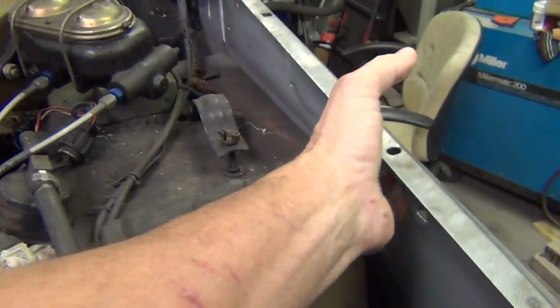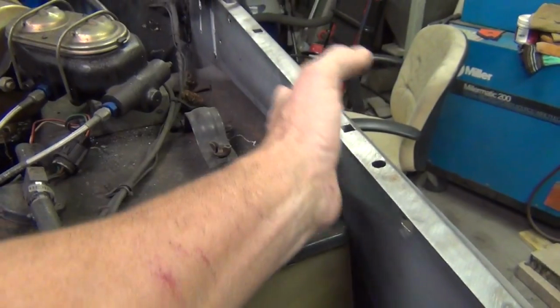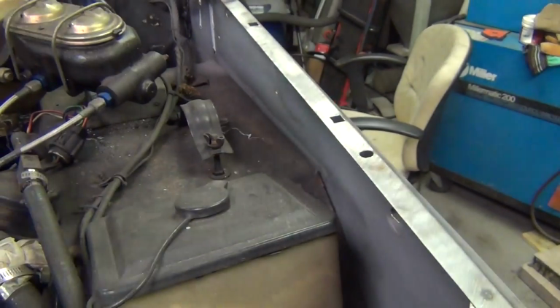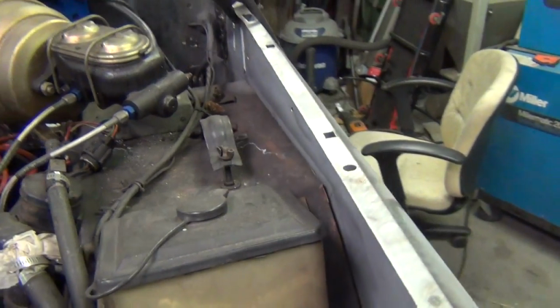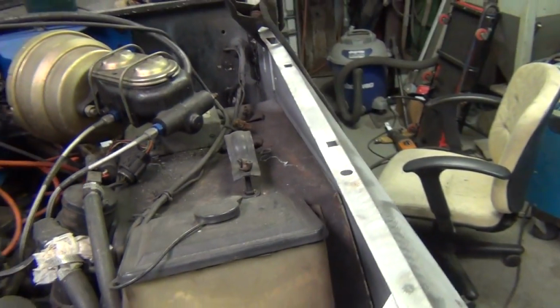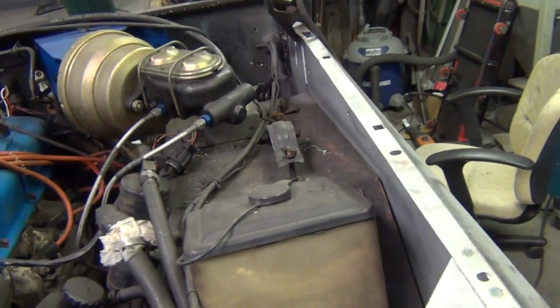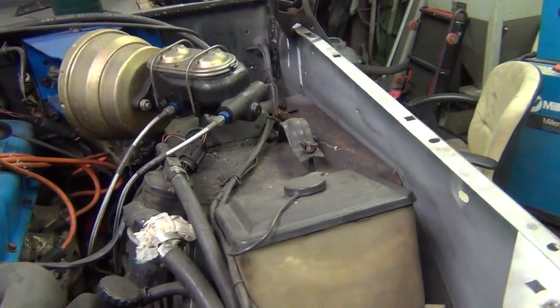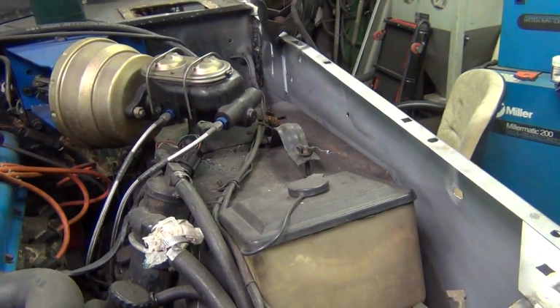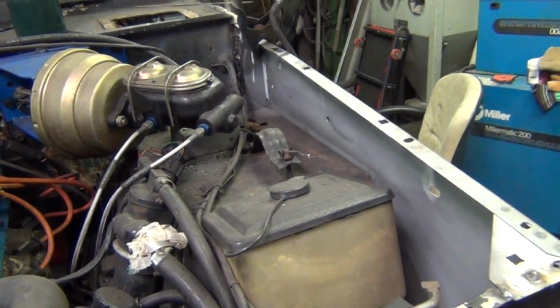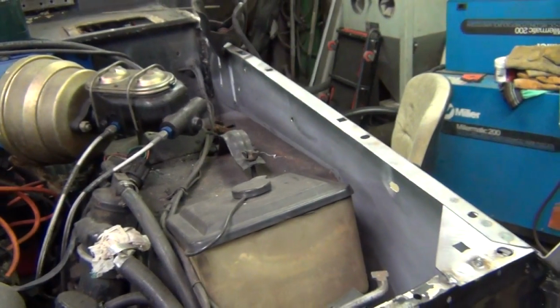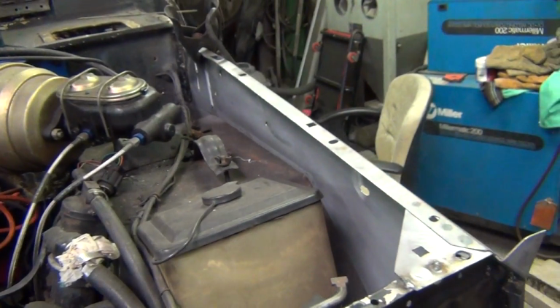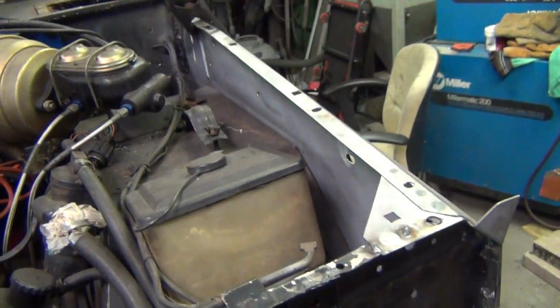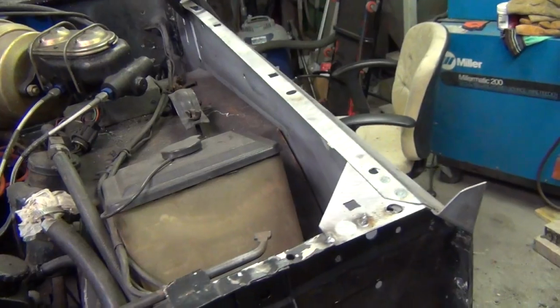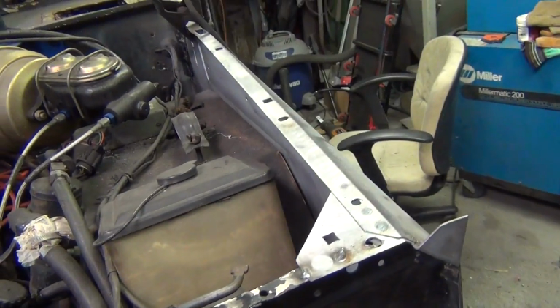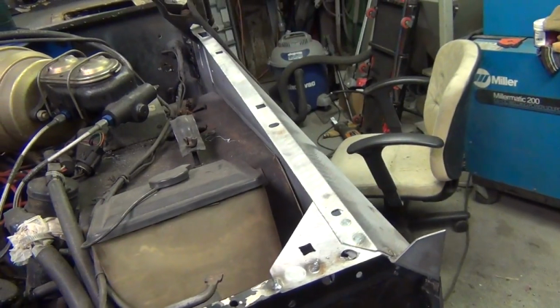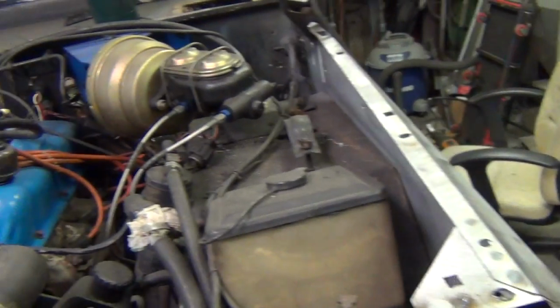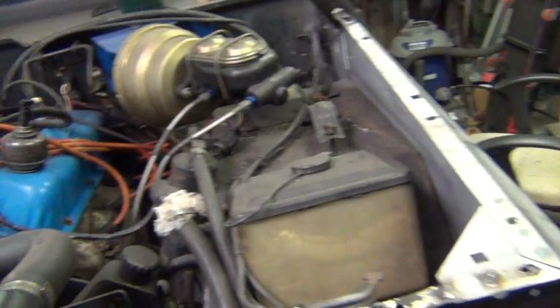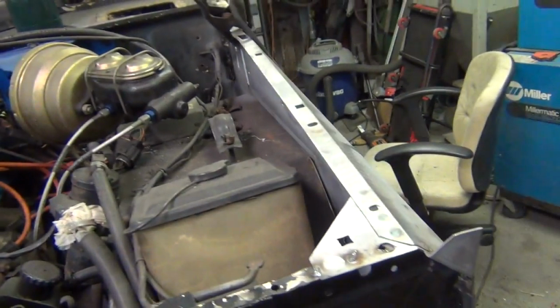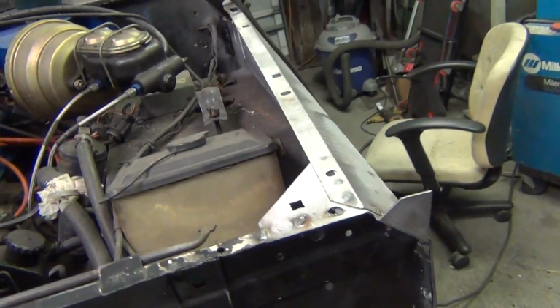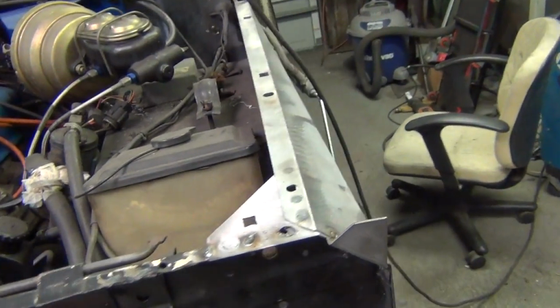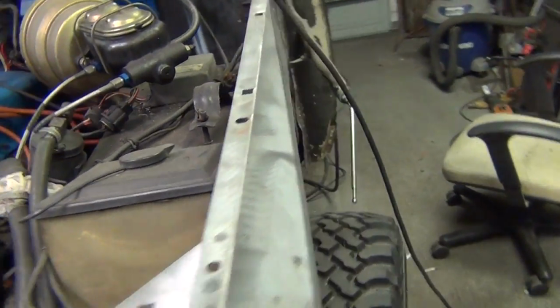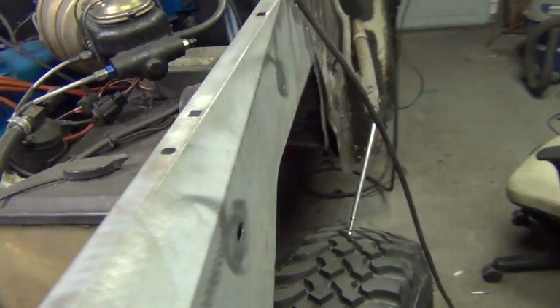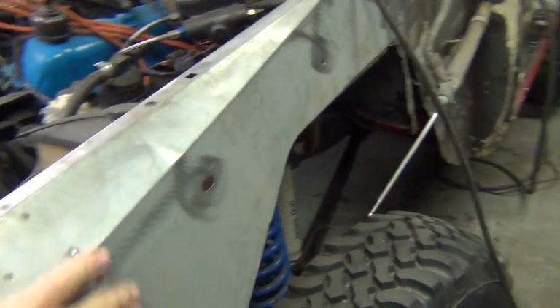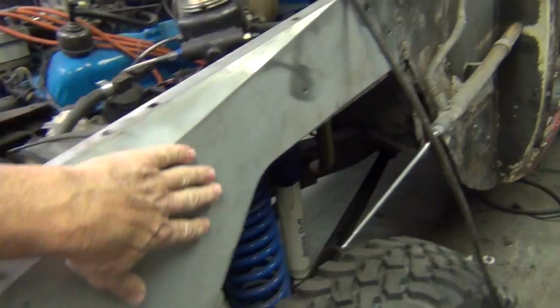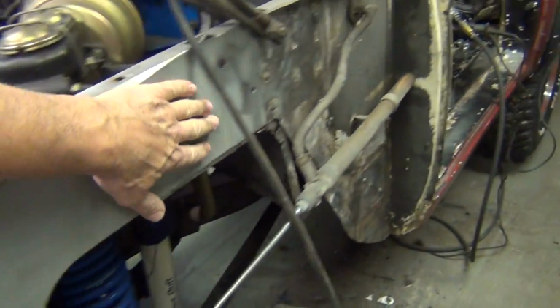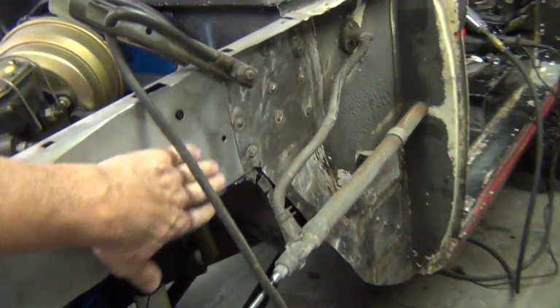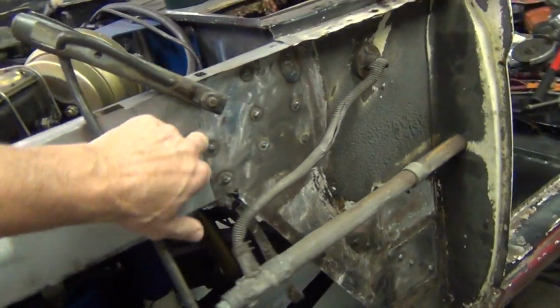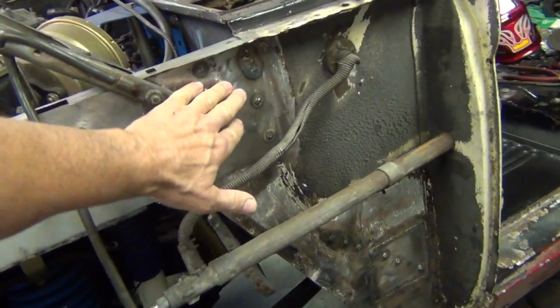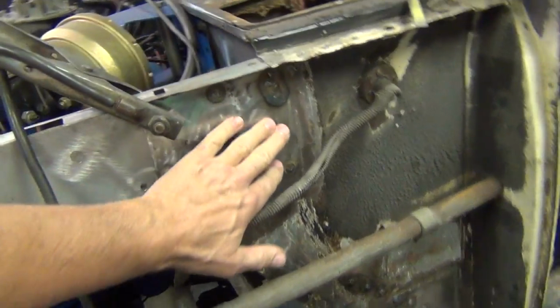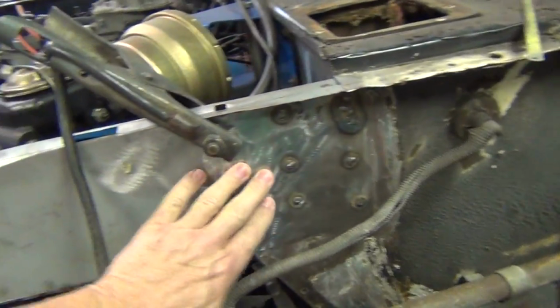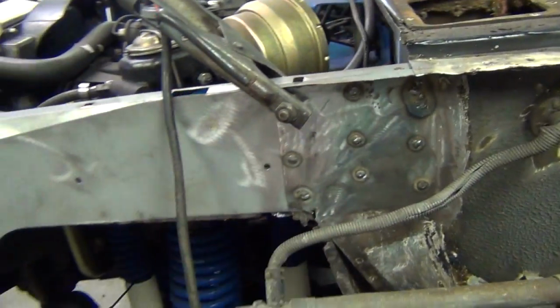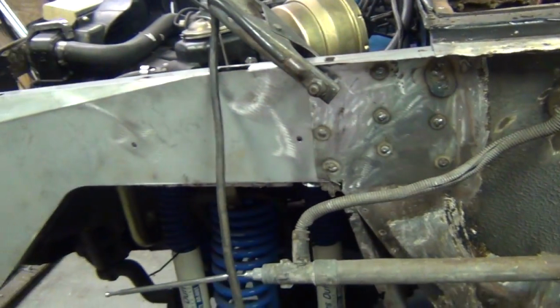The original plan for this project was to replace this inner fender apron because it had gotten bent up in a wreck years ago. The outer fender was replaced but not the inner. So that's already done — it's welded in.